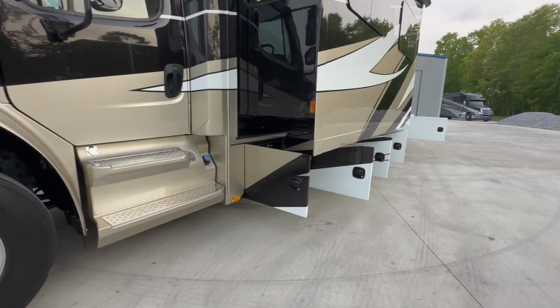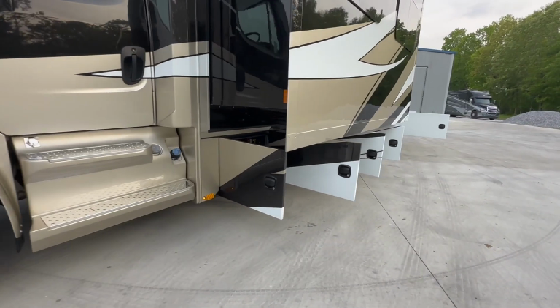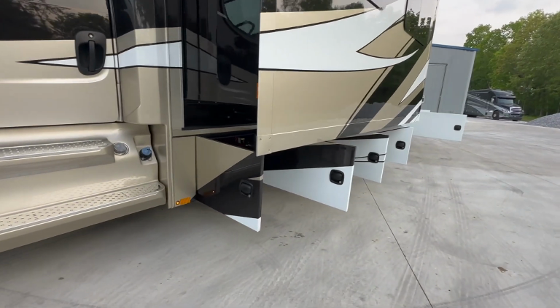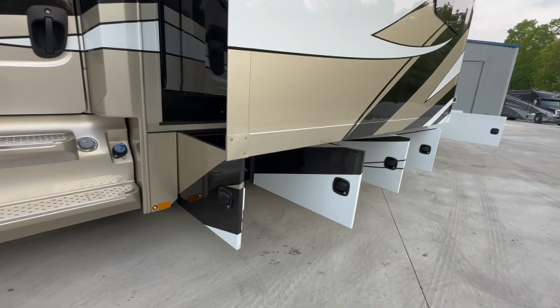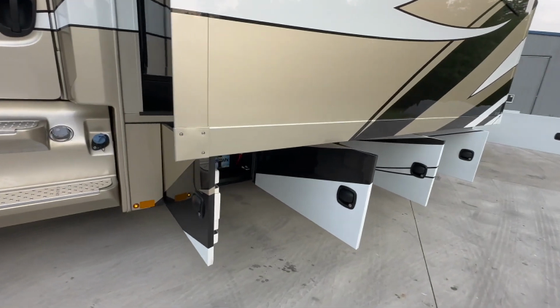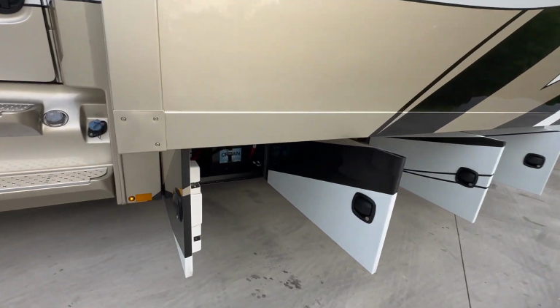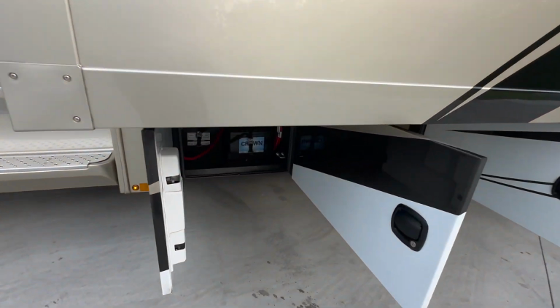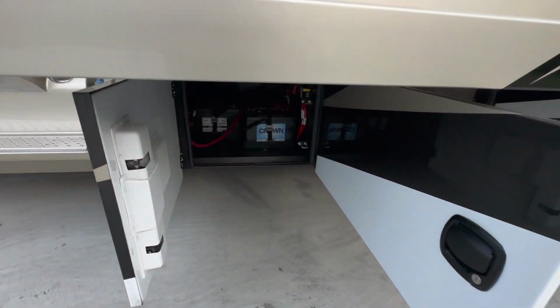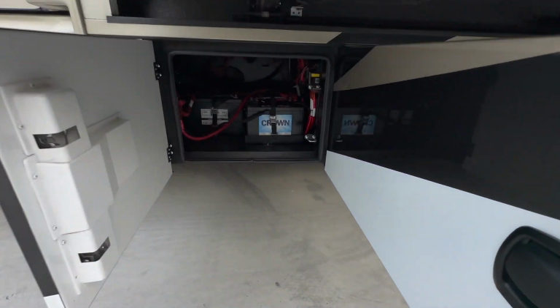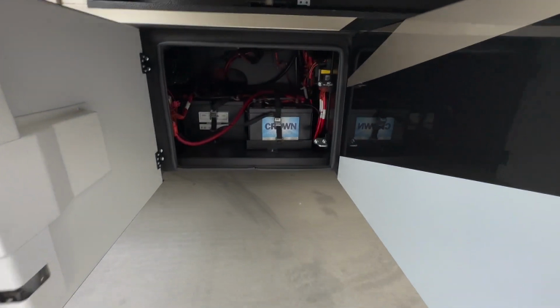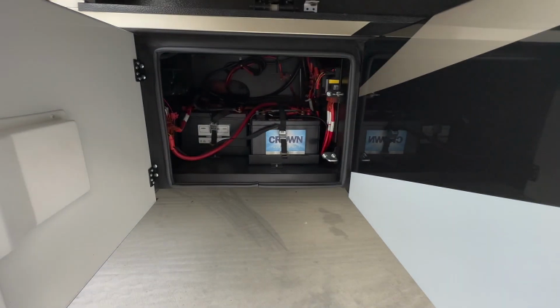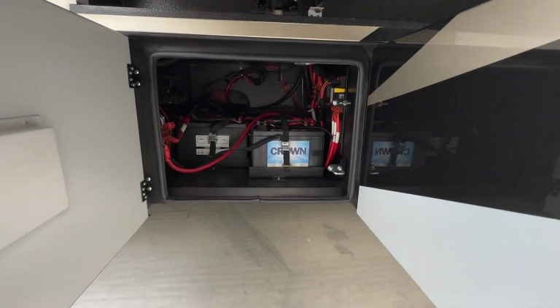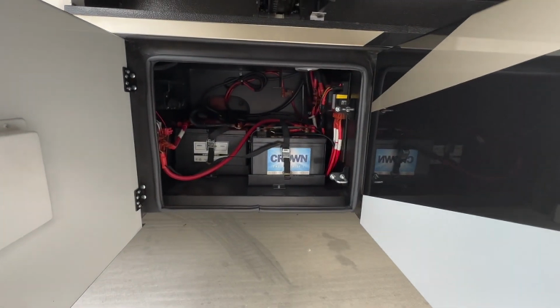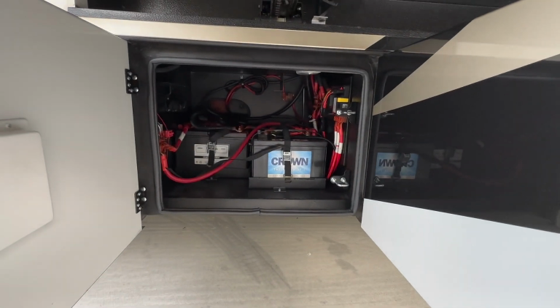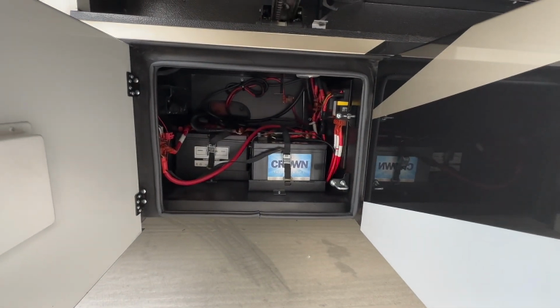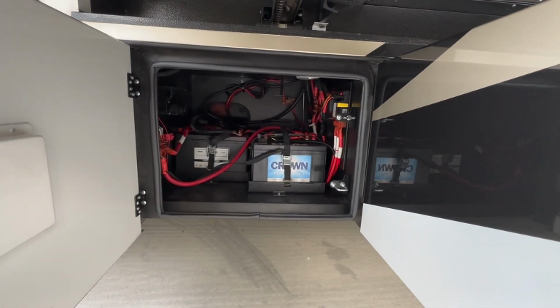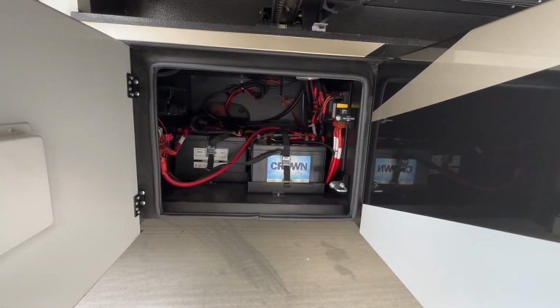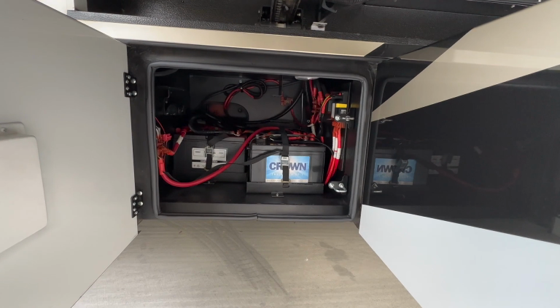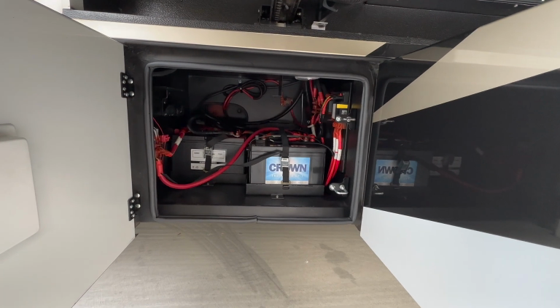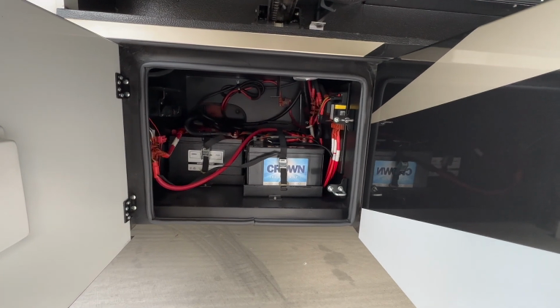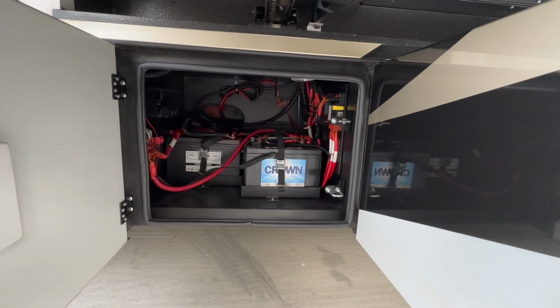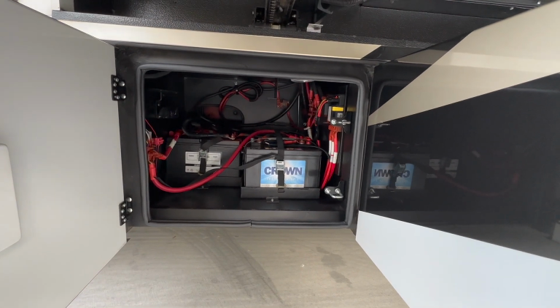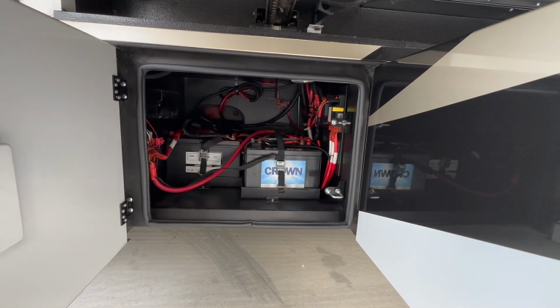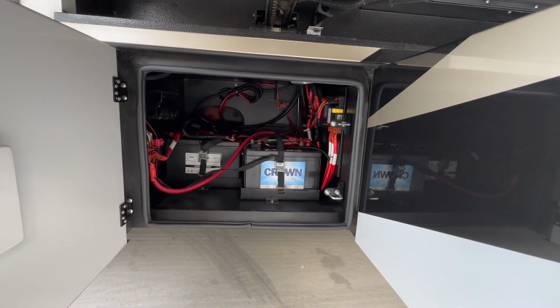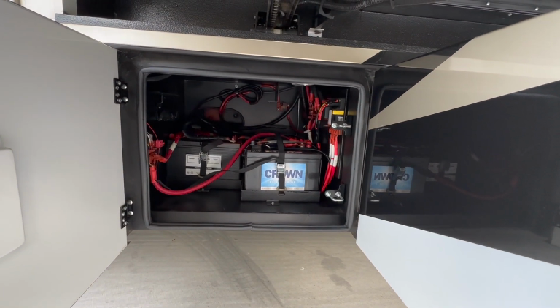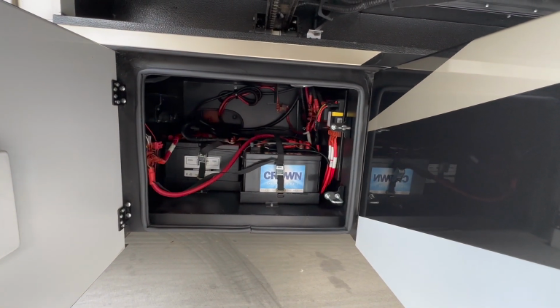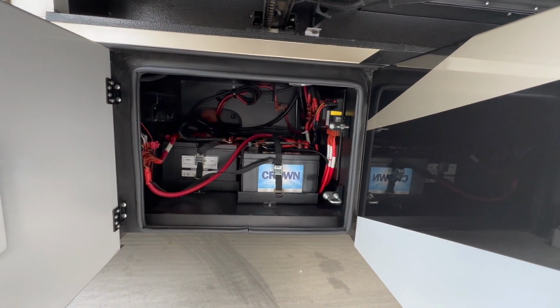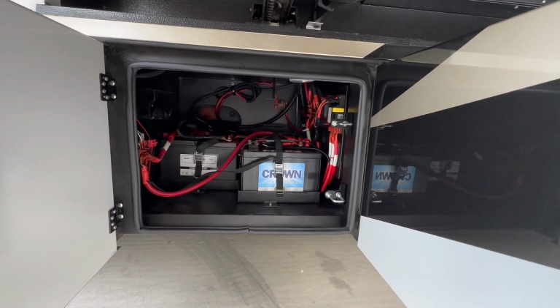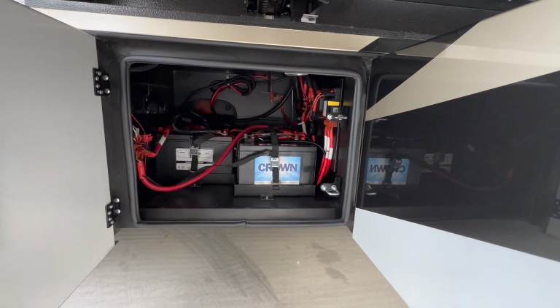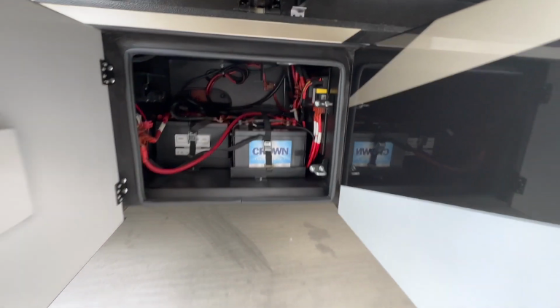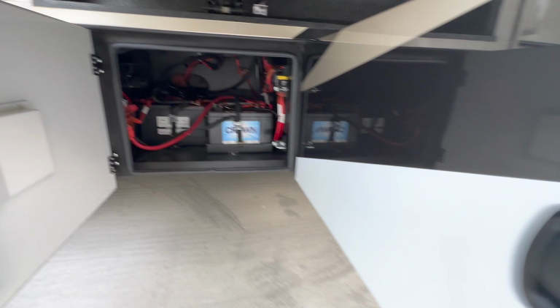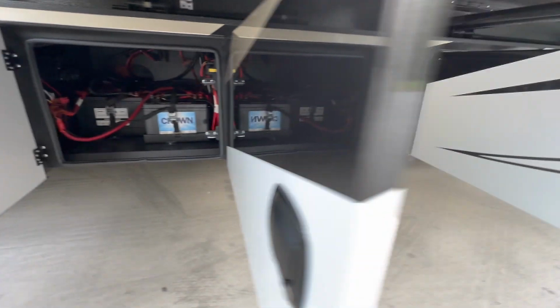We'll row through the compartments. First one here on the driver's side is going to be our battery compartment. We've got the engine batteries on the left and then the AGM — I think there's three of them total there for the house side on the right.